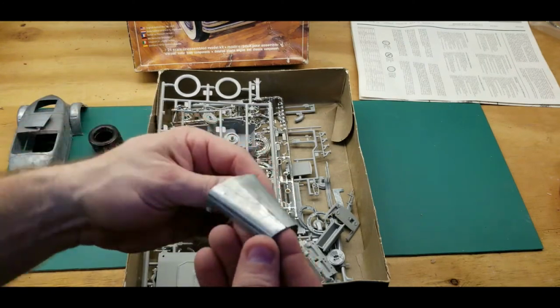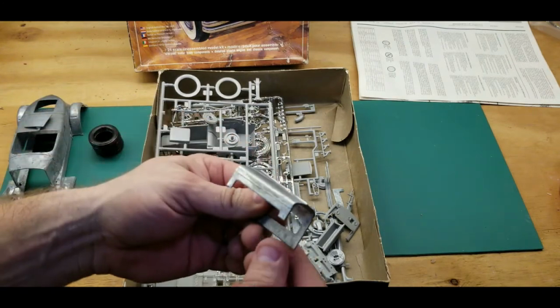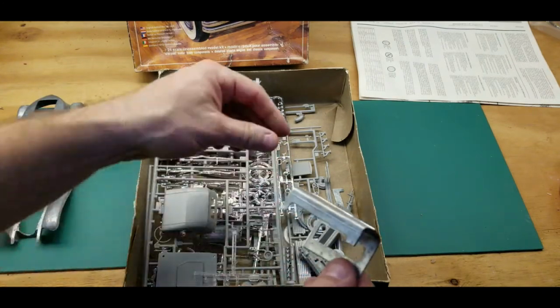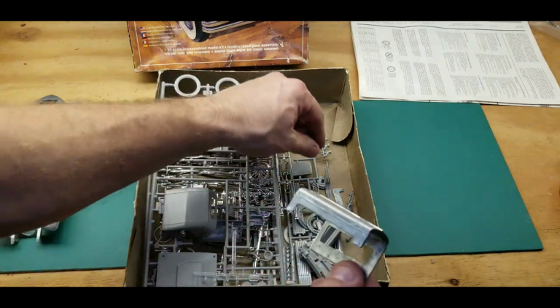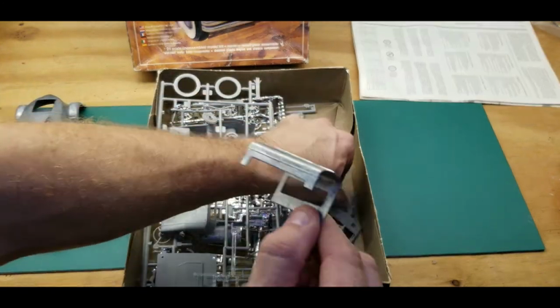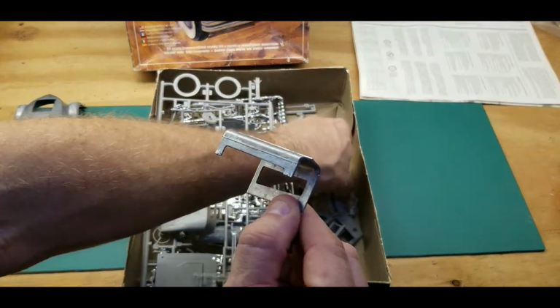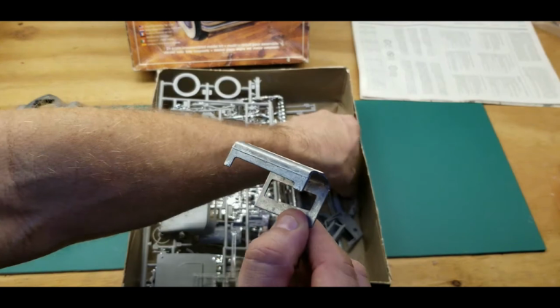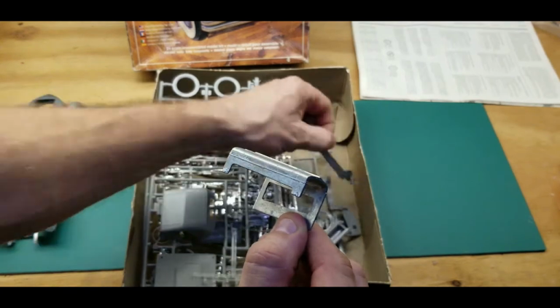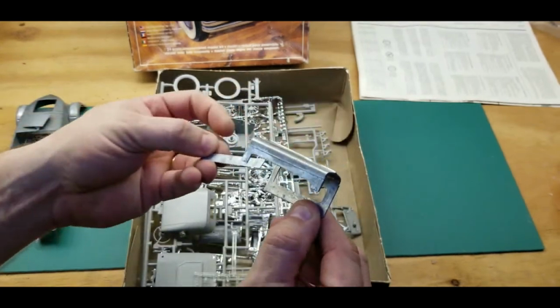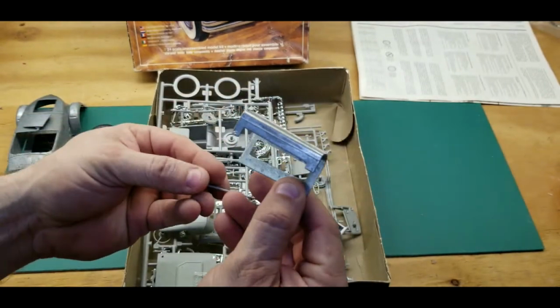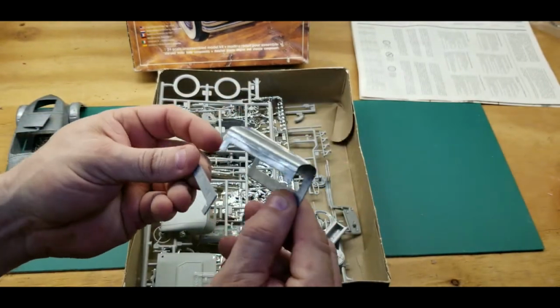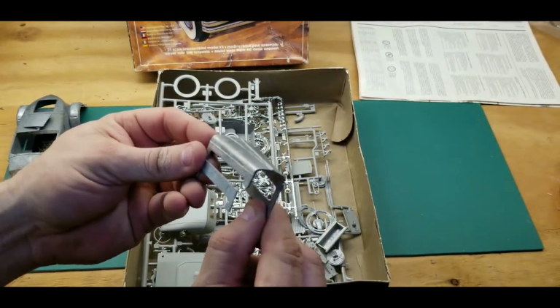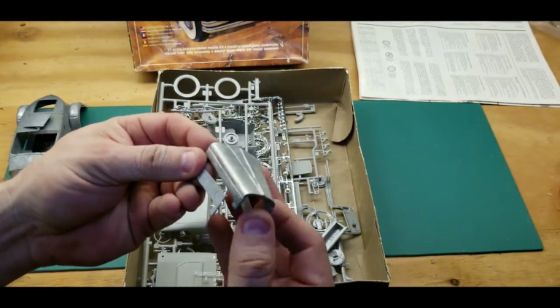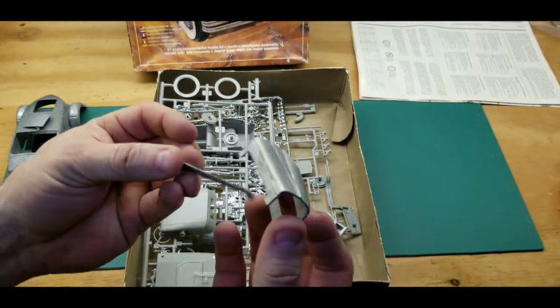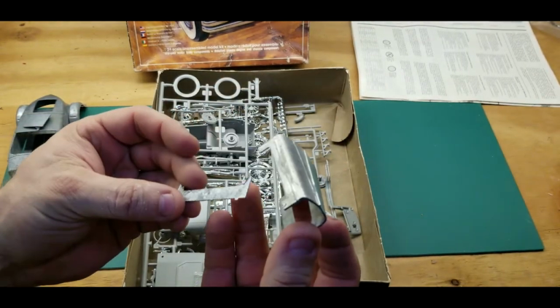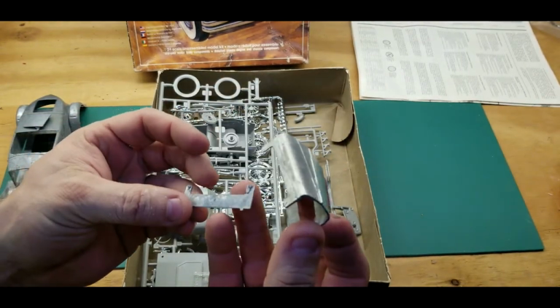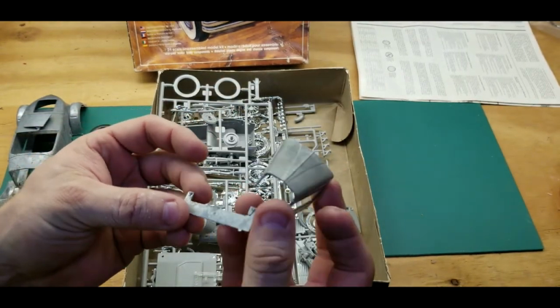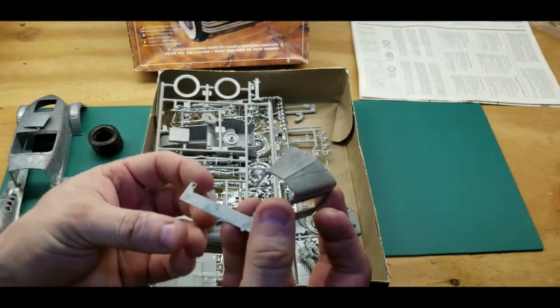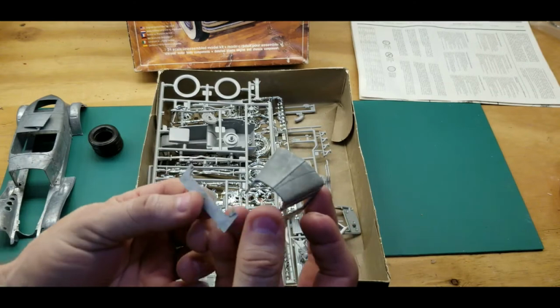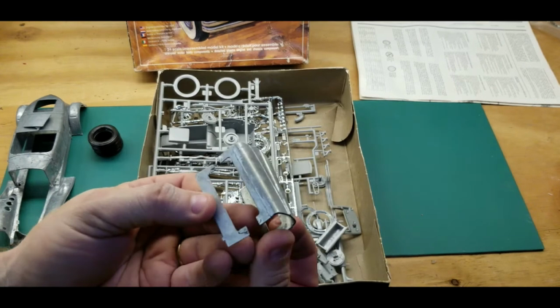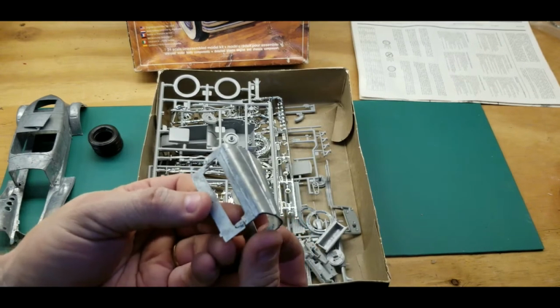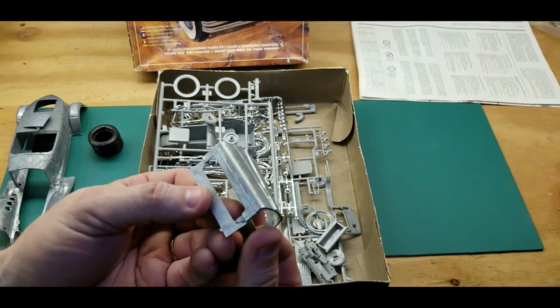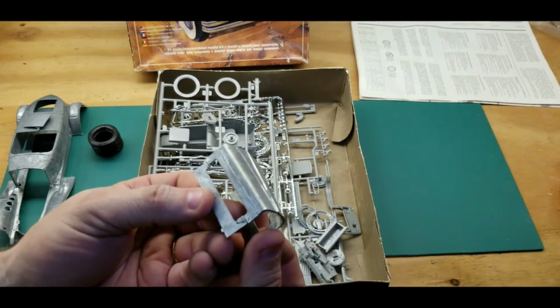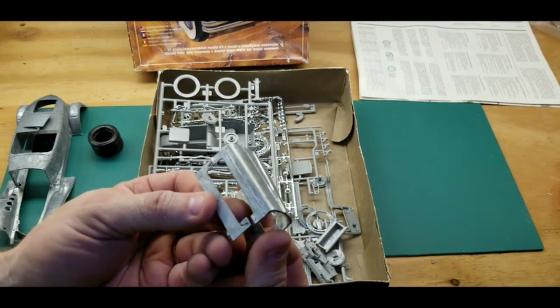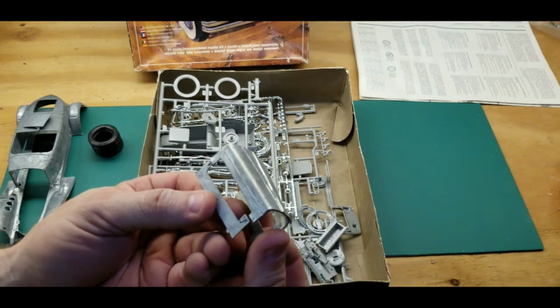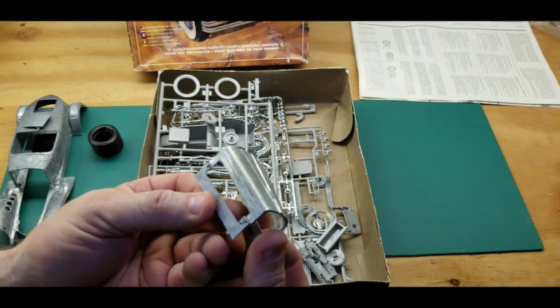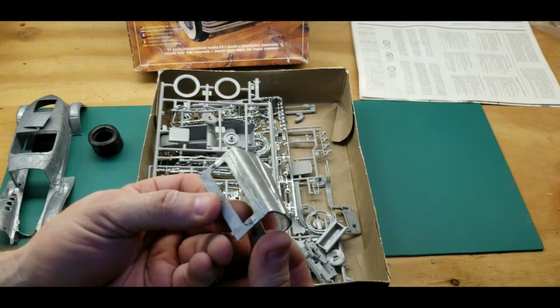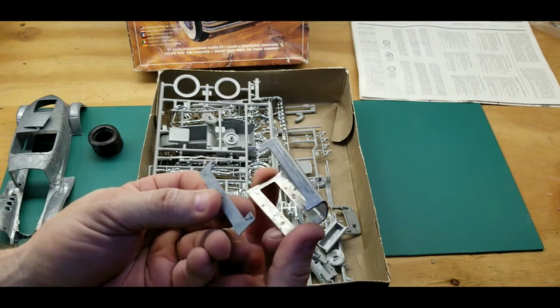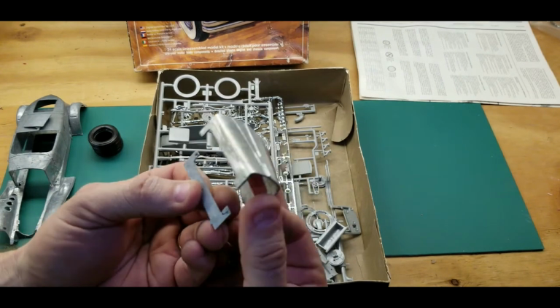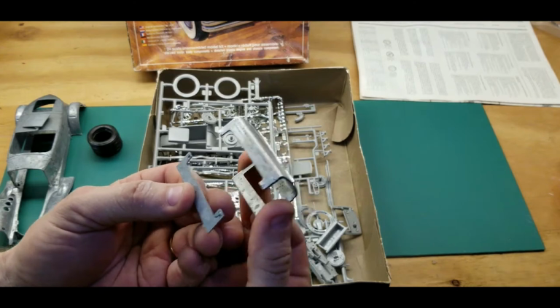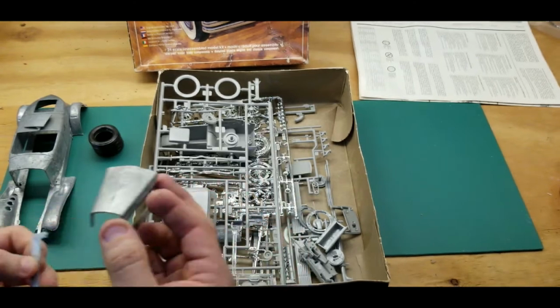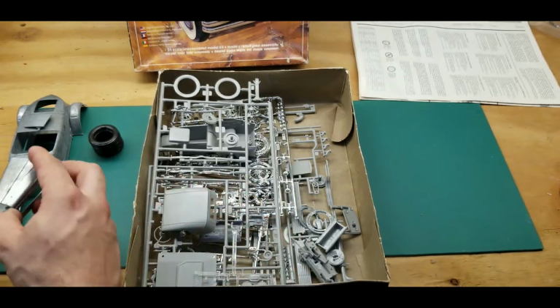Here's the hood — it's a two-piece hood. I guess it's going to somehow hinge to open up to the side so you can see the engine. We'll see.